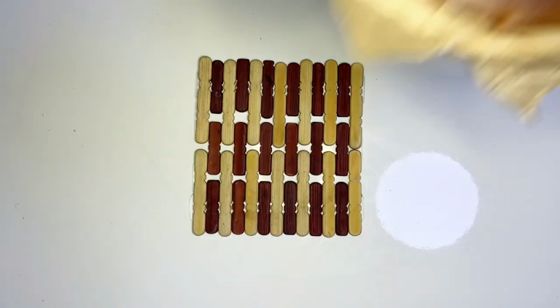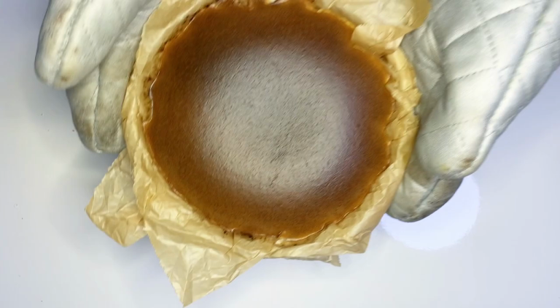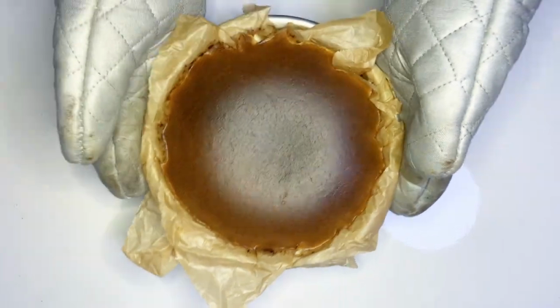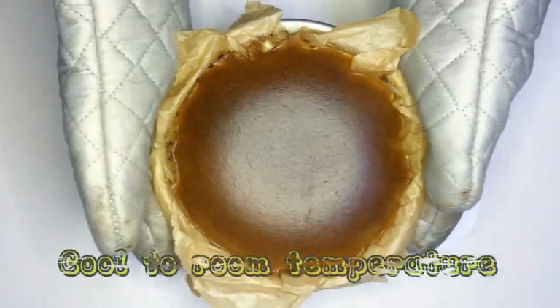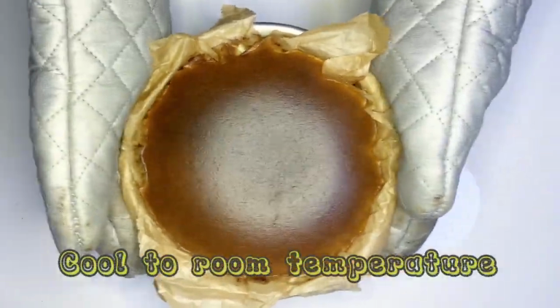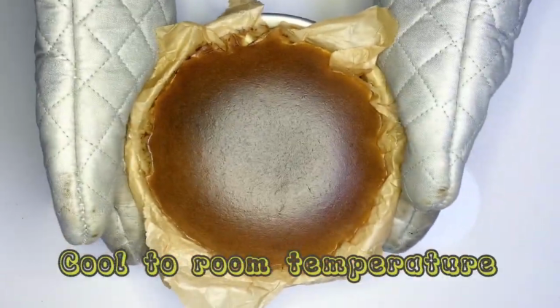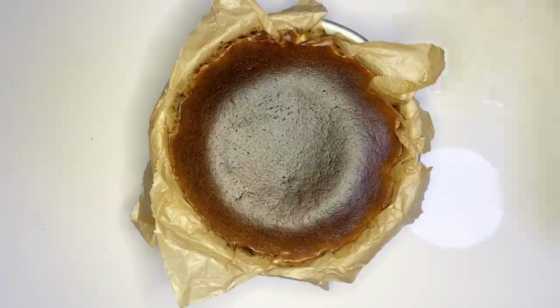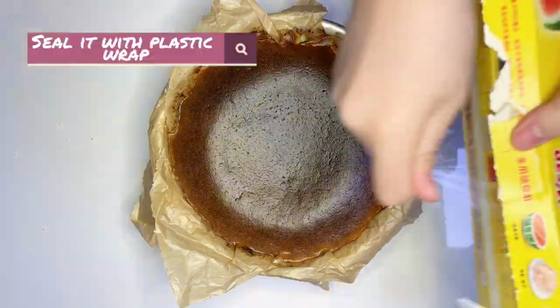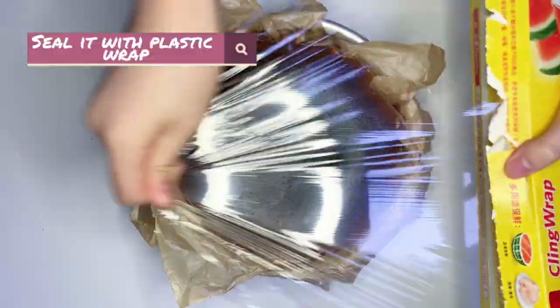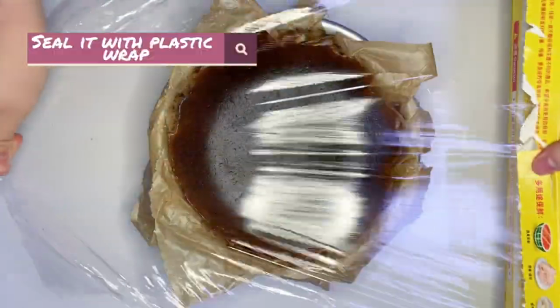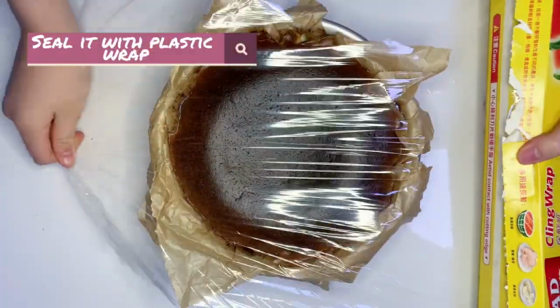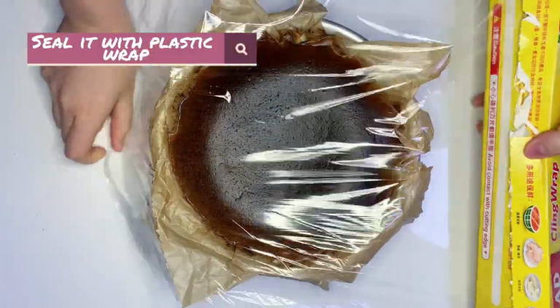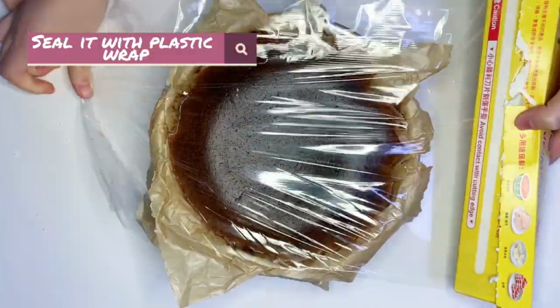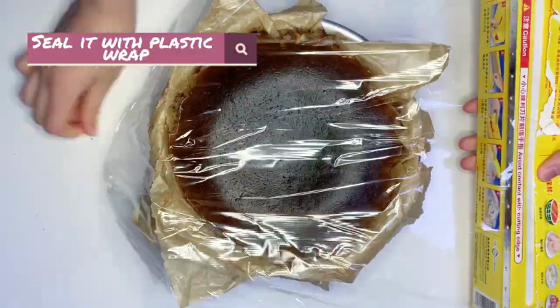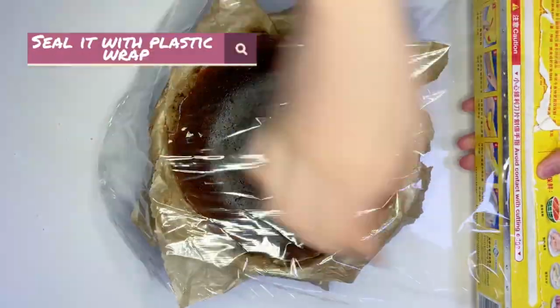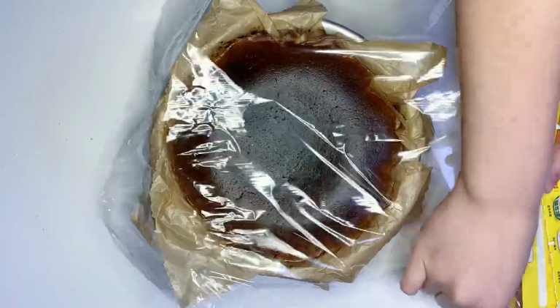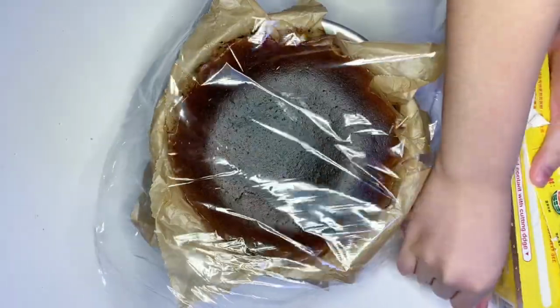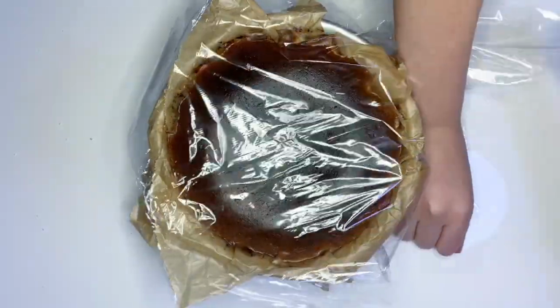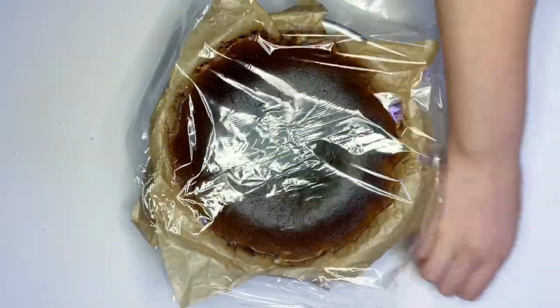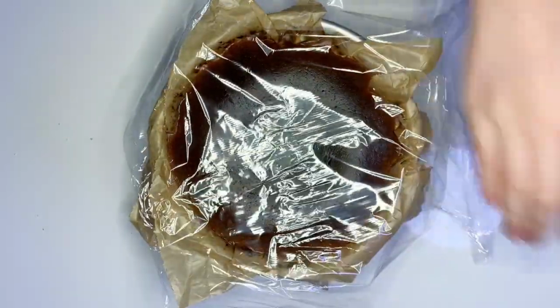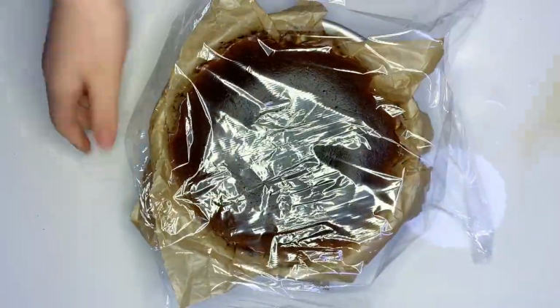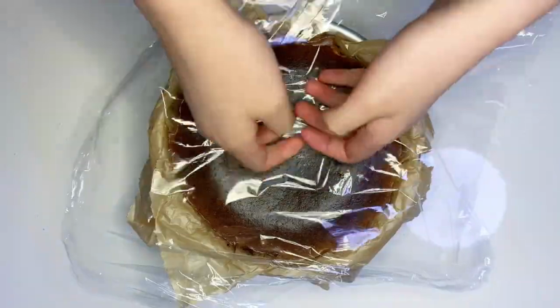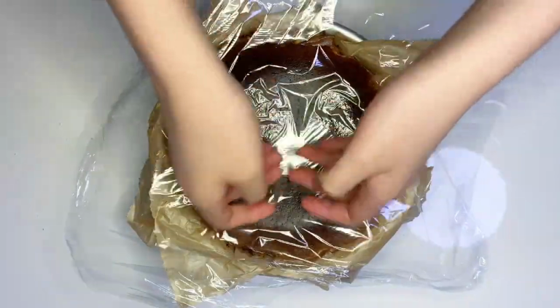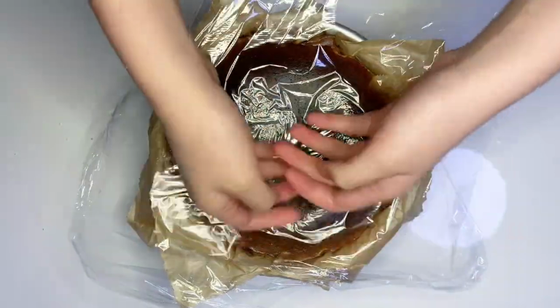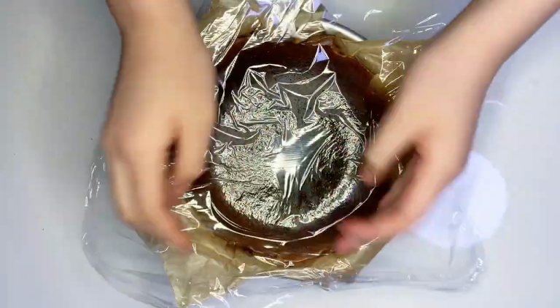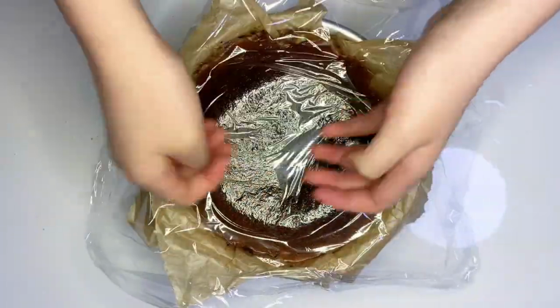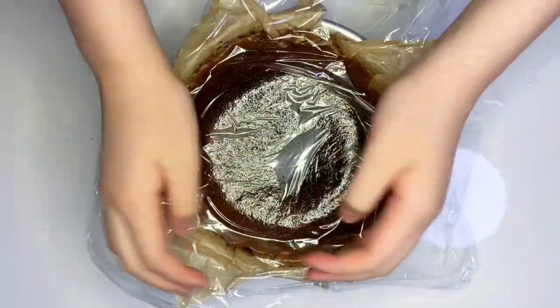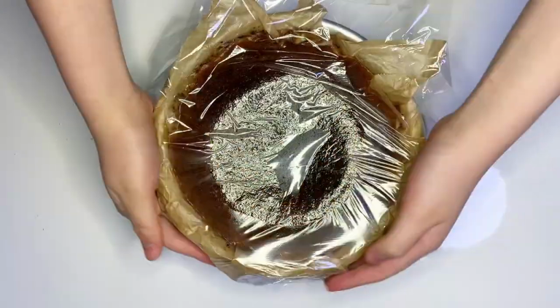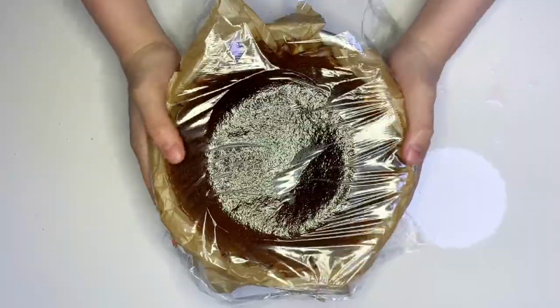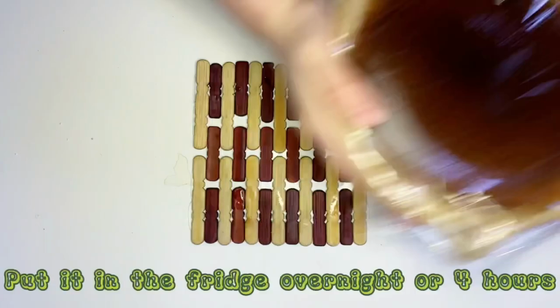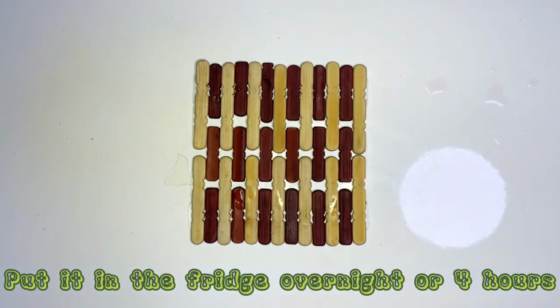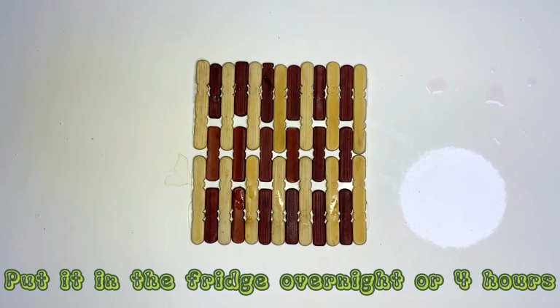Cool it down to room temperature. Seal it with plastic wrap. Put it in the fridge overnight or for 4 hours.